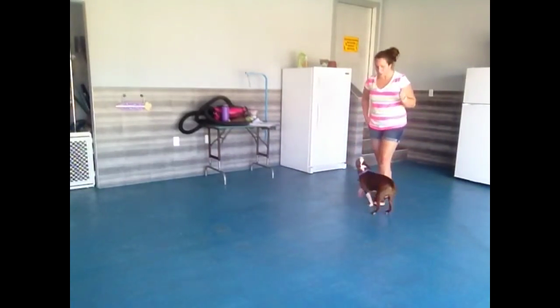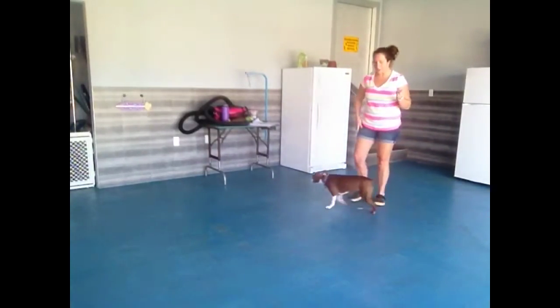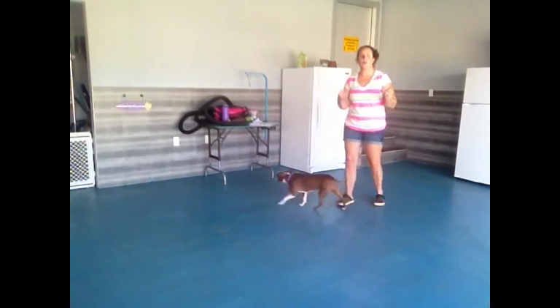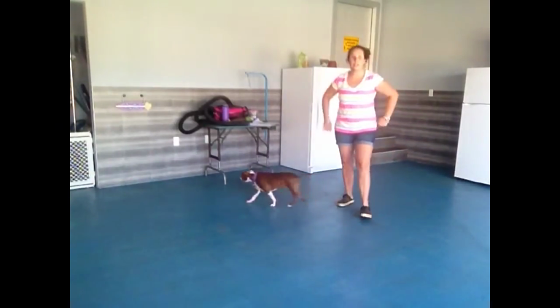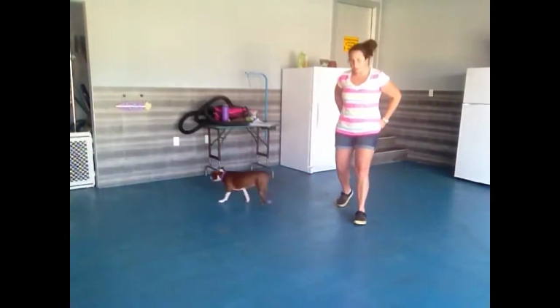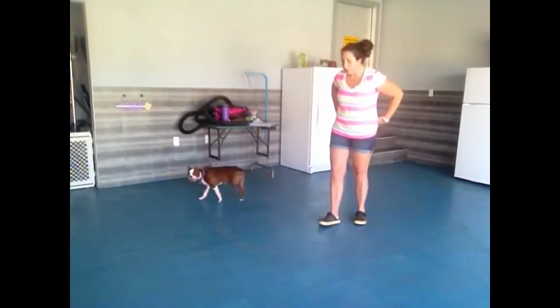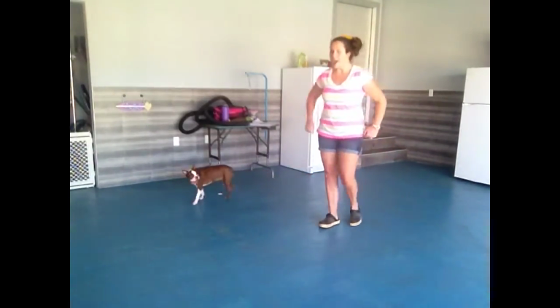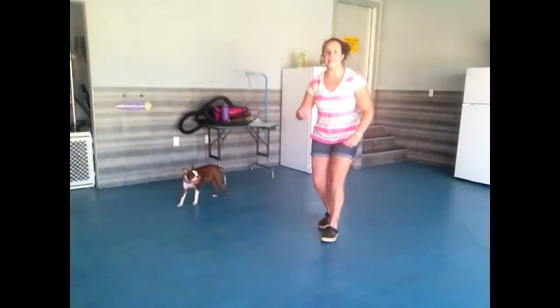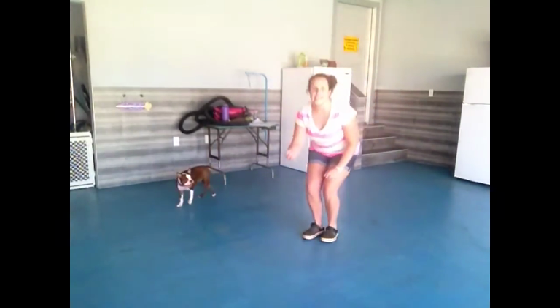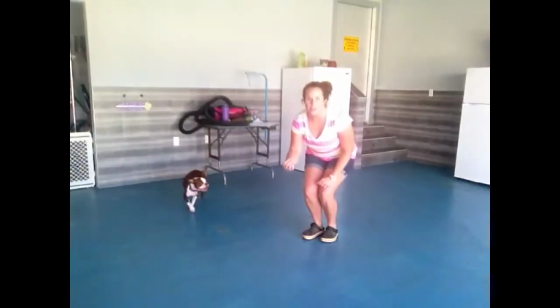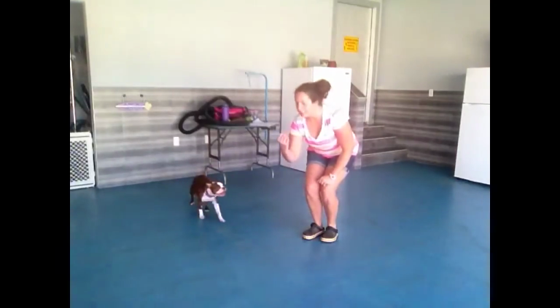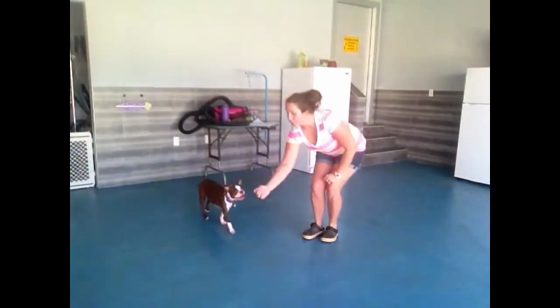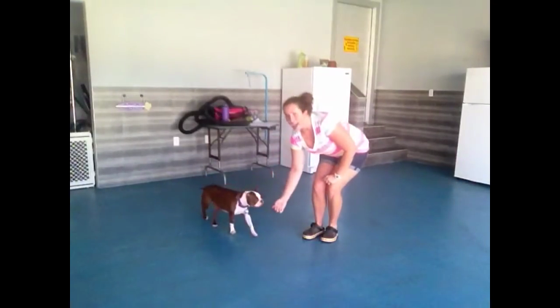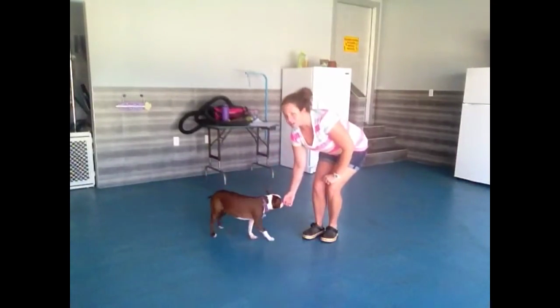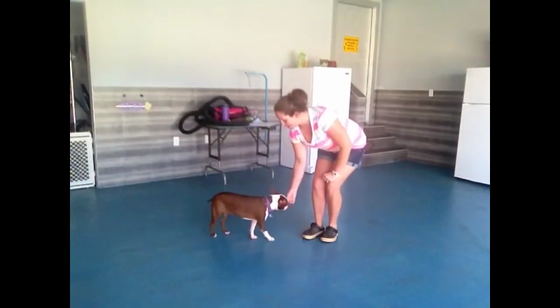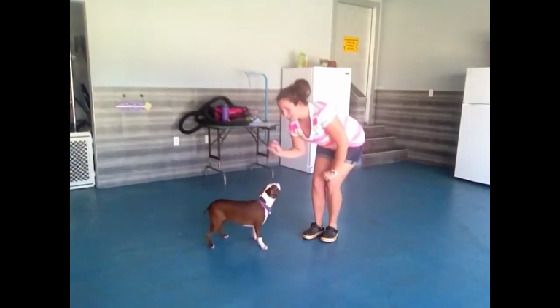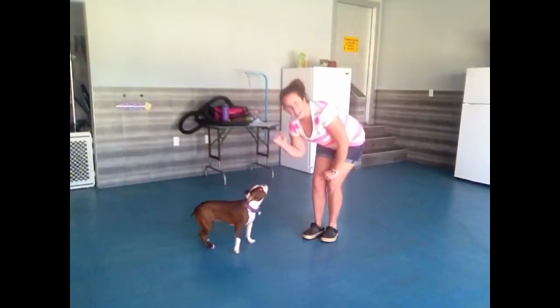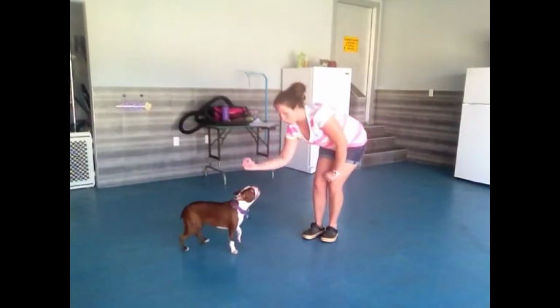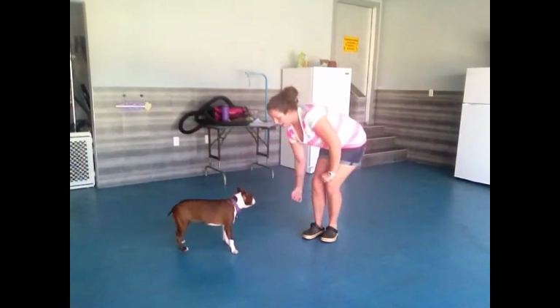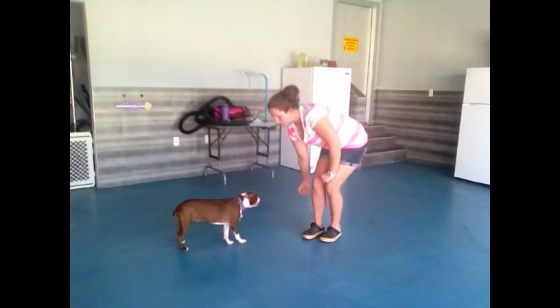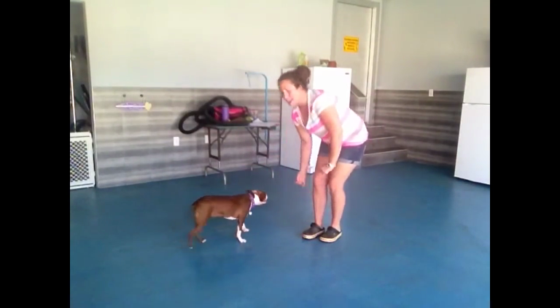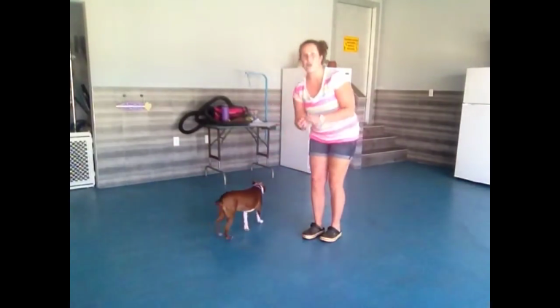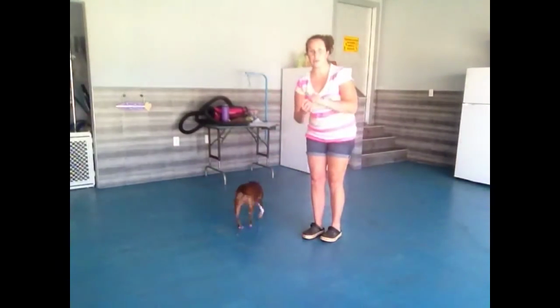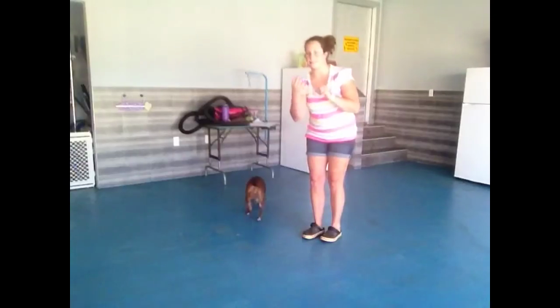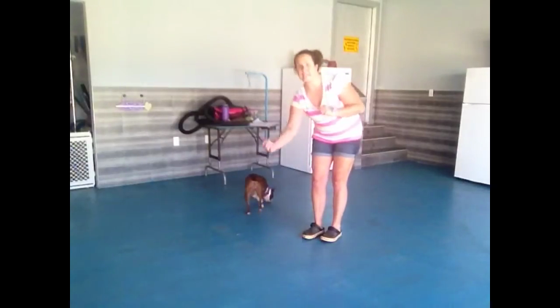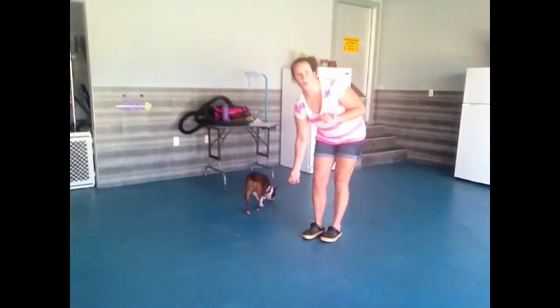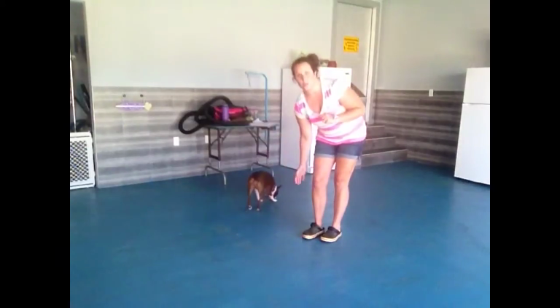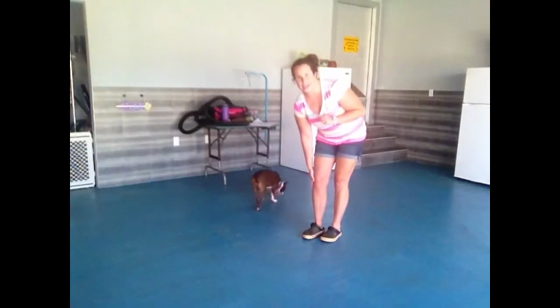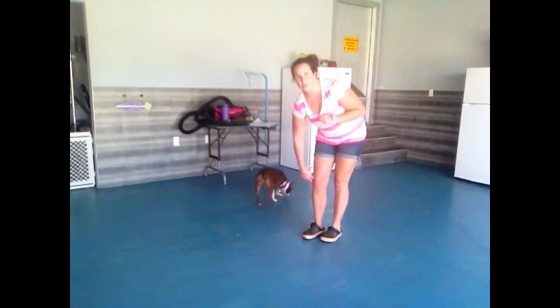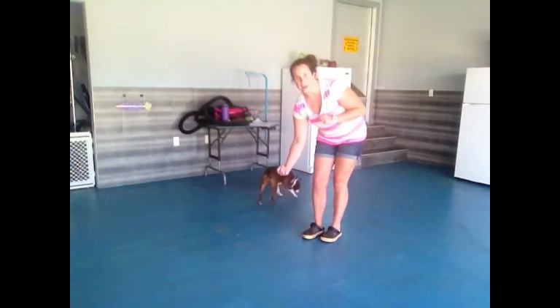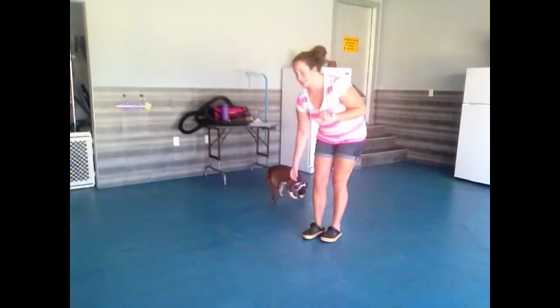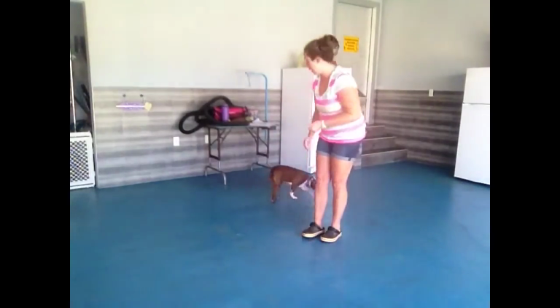When you're working on the come command, I like to get down on their level and have my treat in my hand right next to my body. That way Ruby is immediately coming right next to me where my hand is.